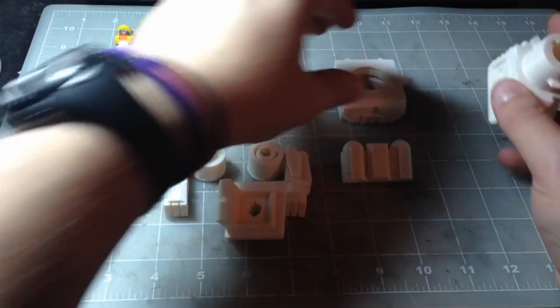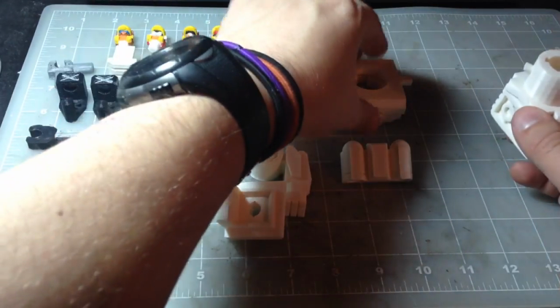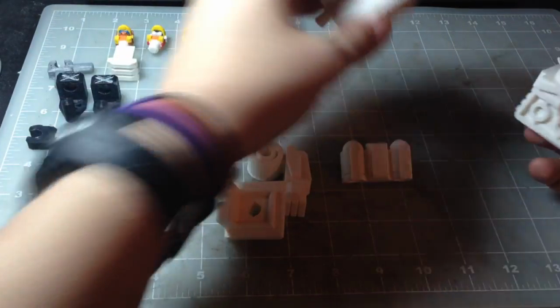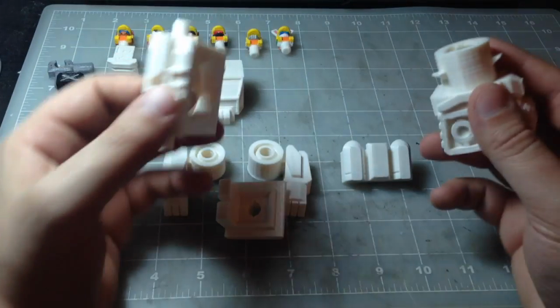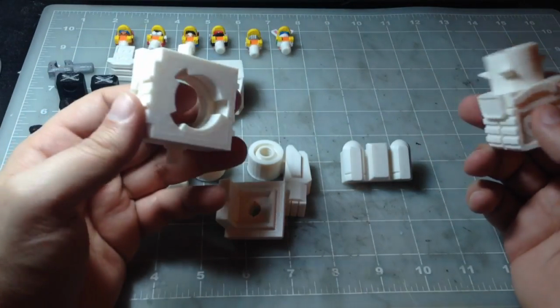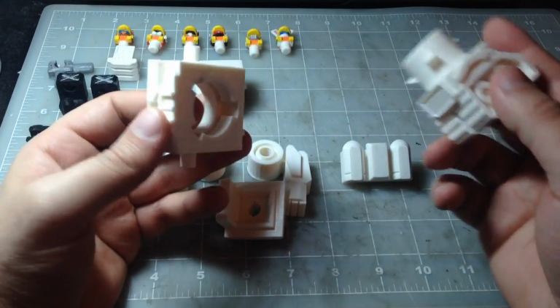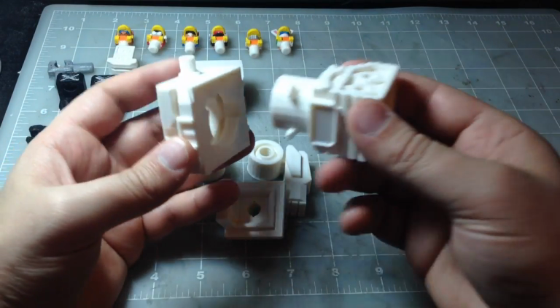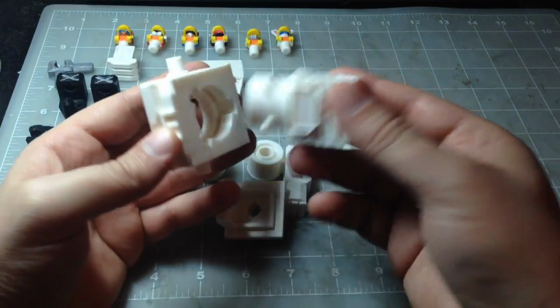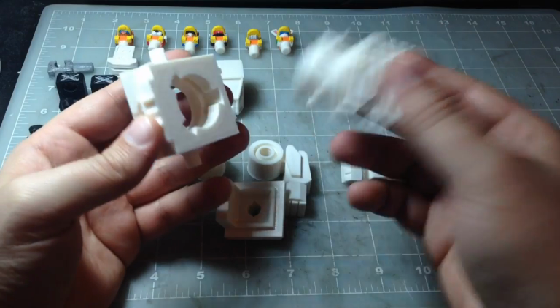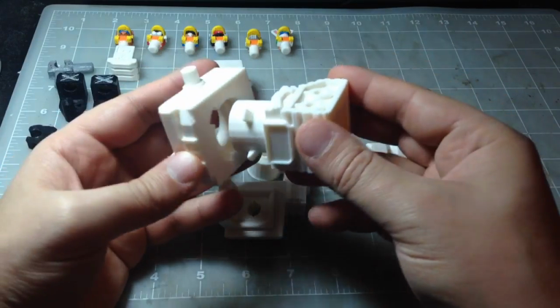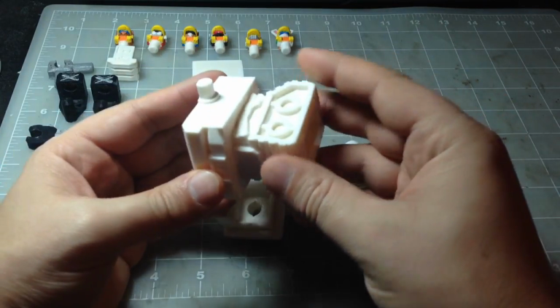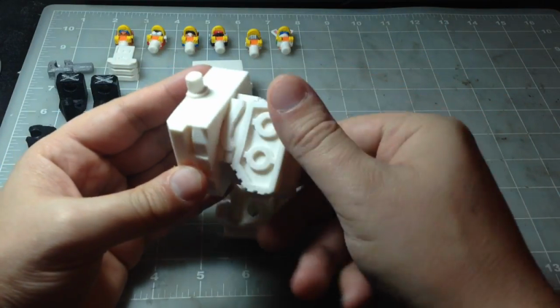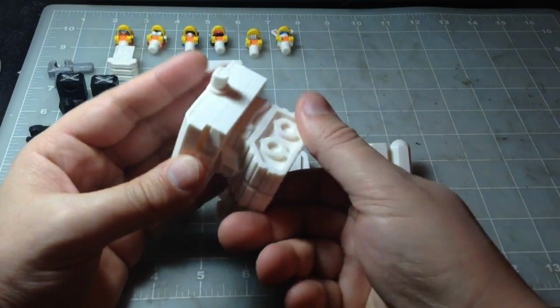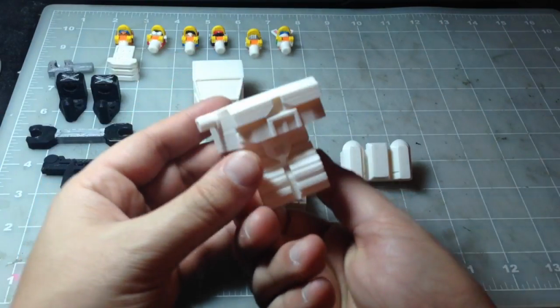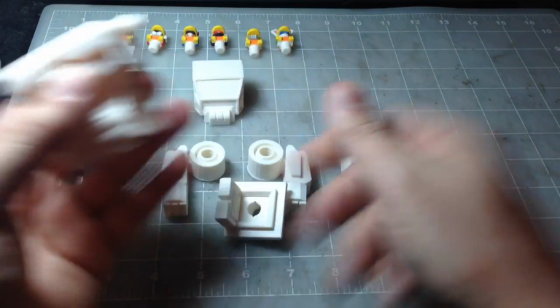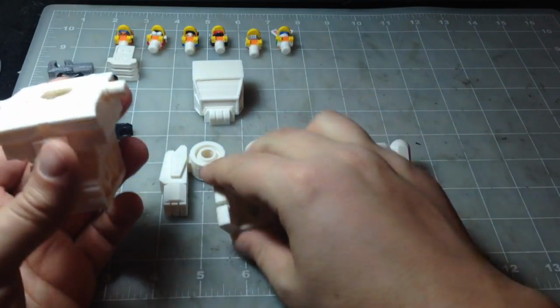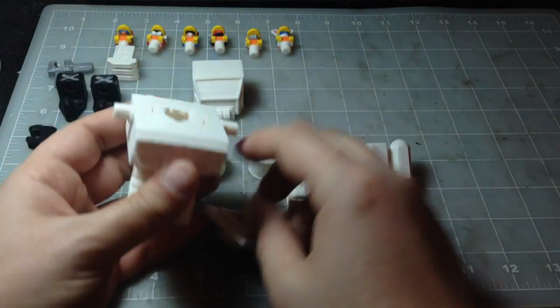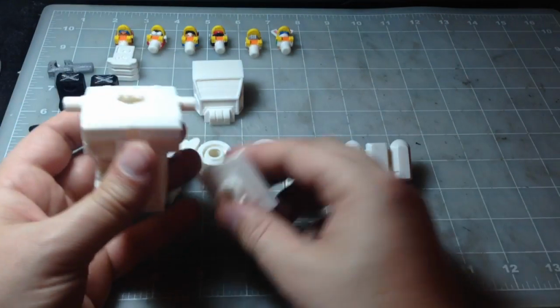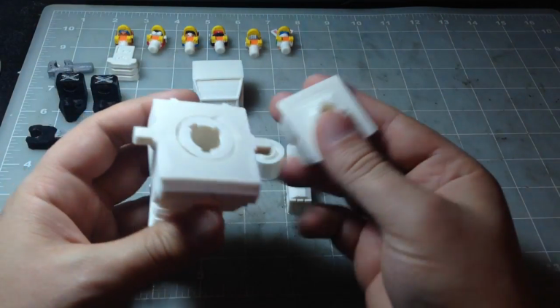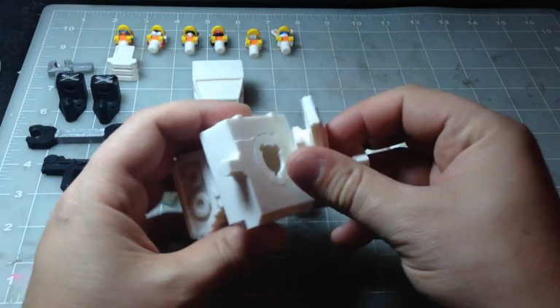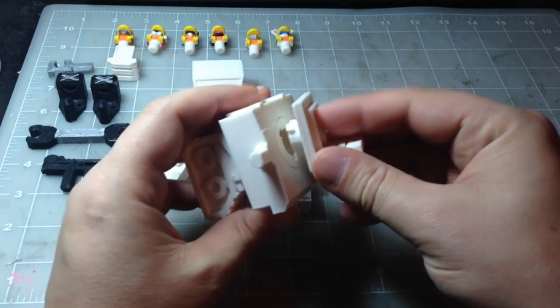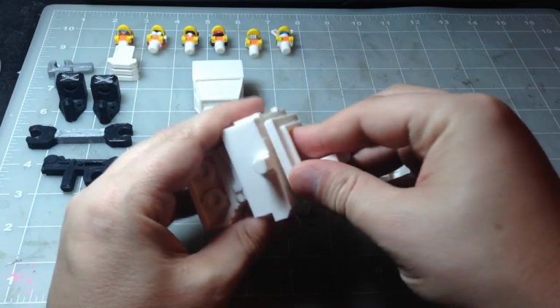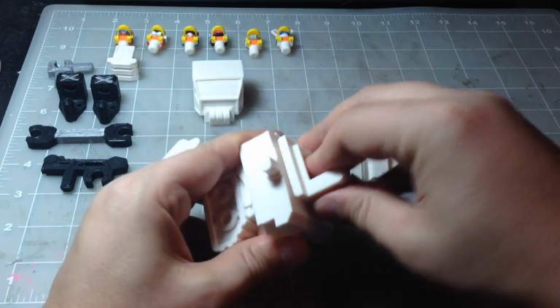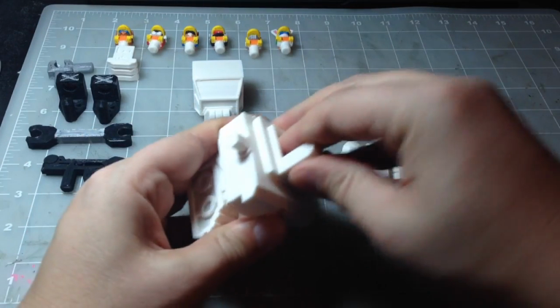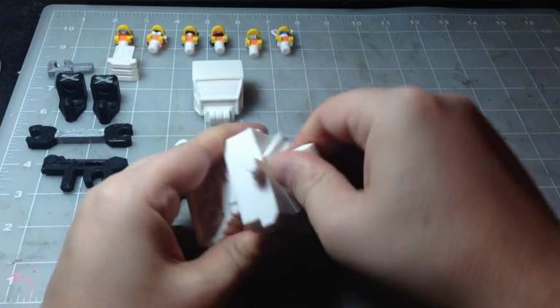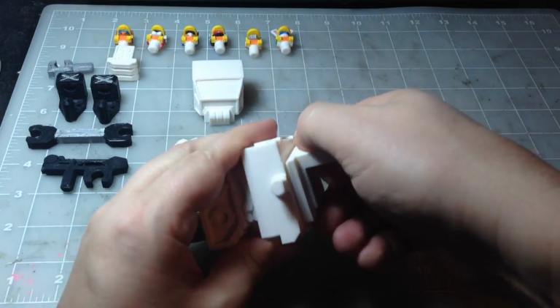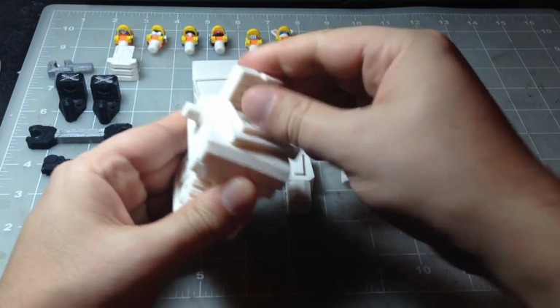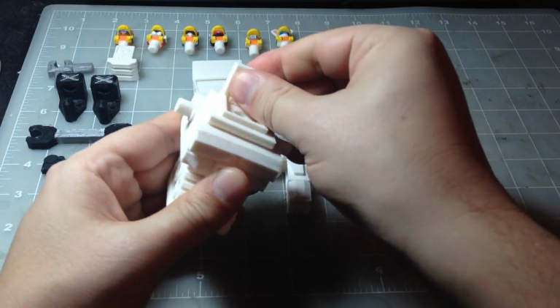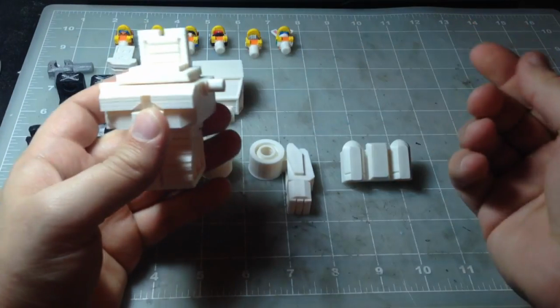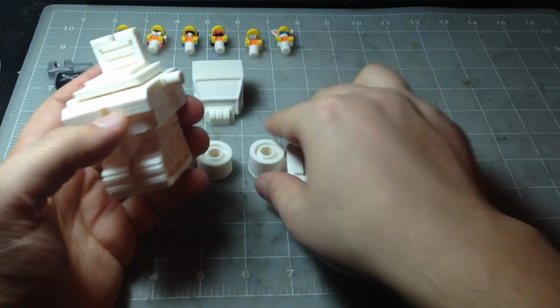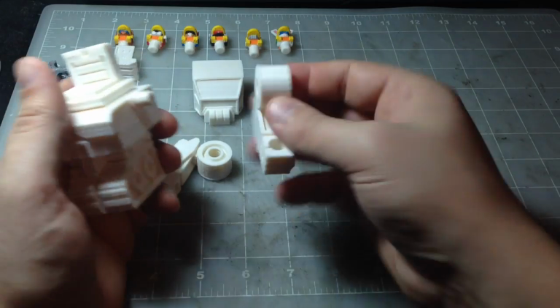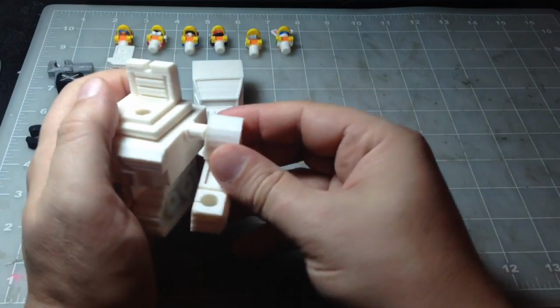This goes together the exact same way as the prototype Mech Bloxy did. It goes in there, give that a spin, this goes into there, spin that around, put on the arms.